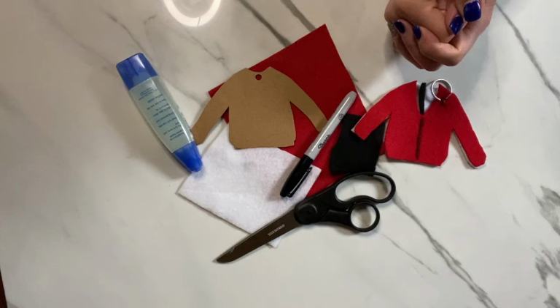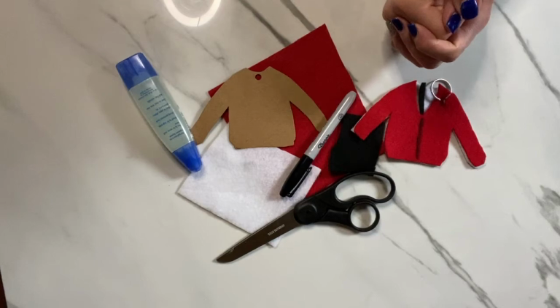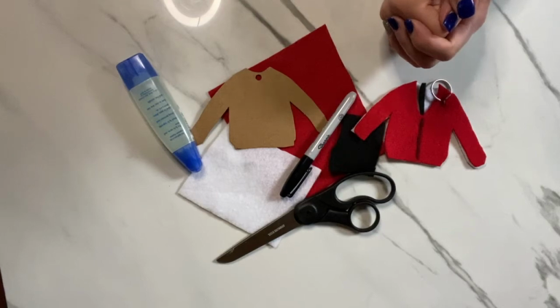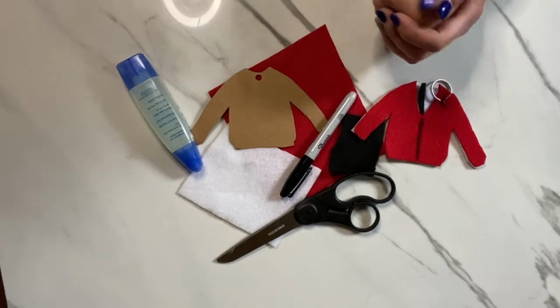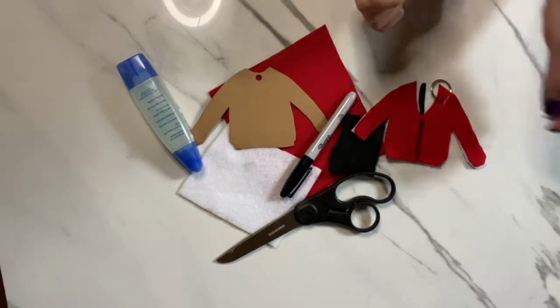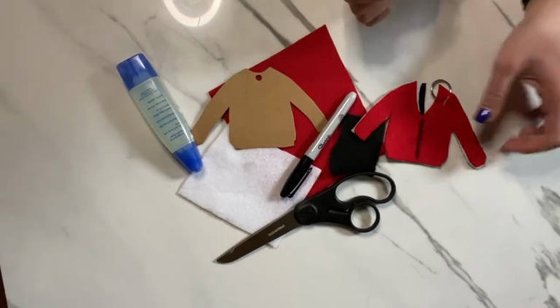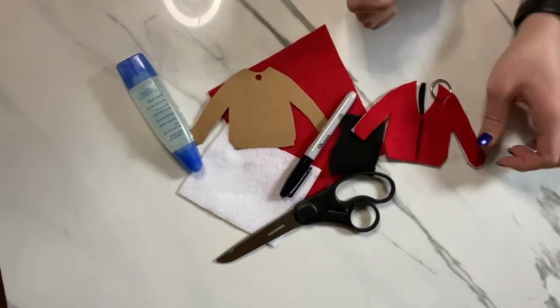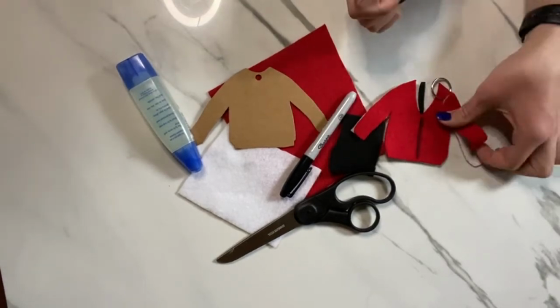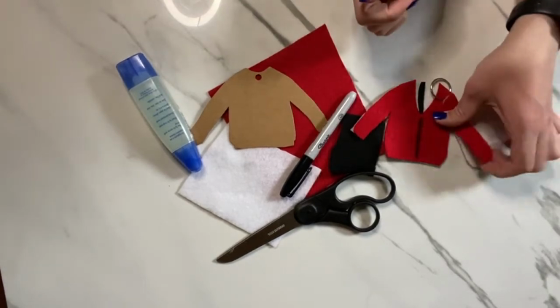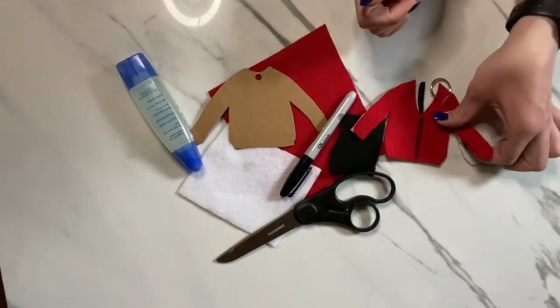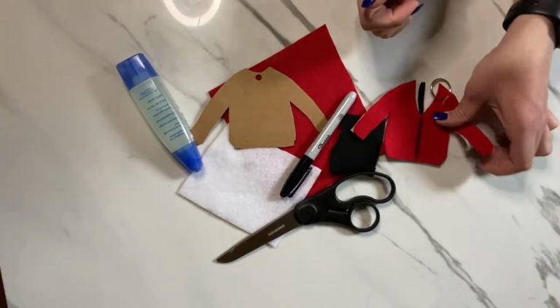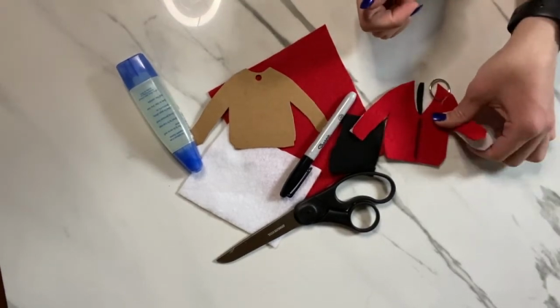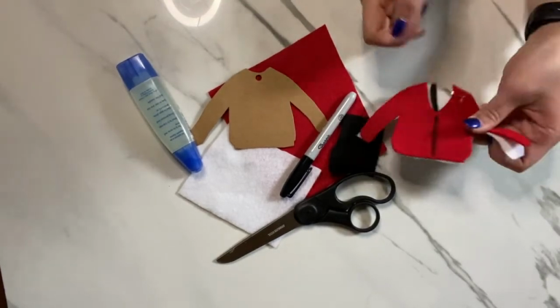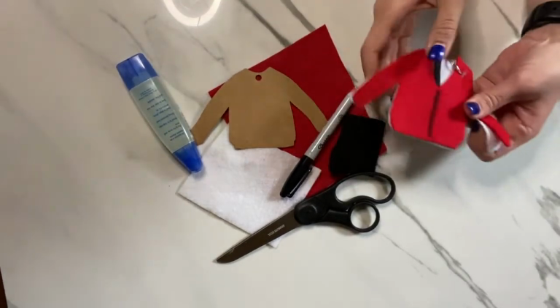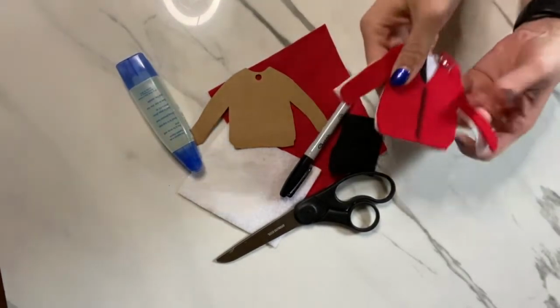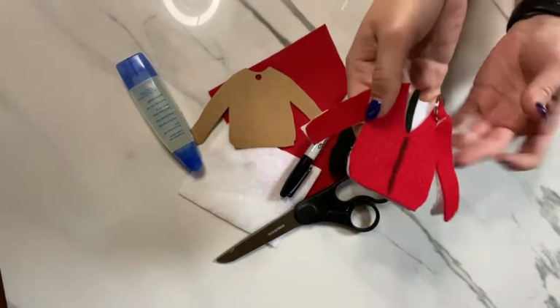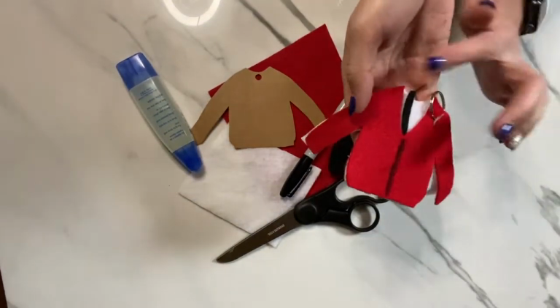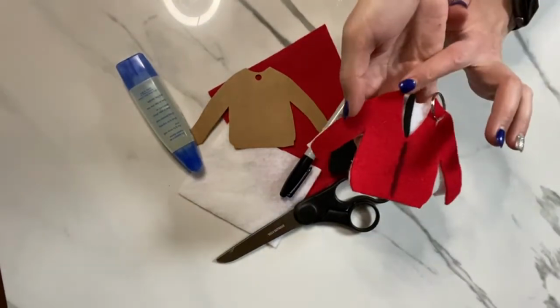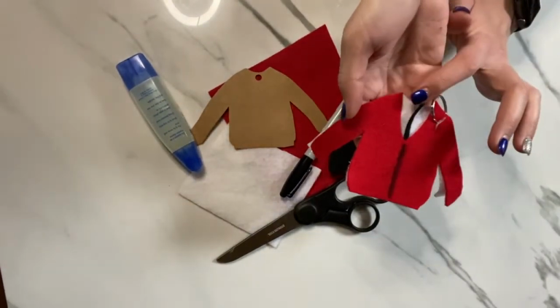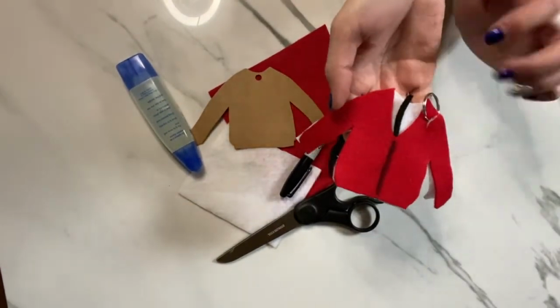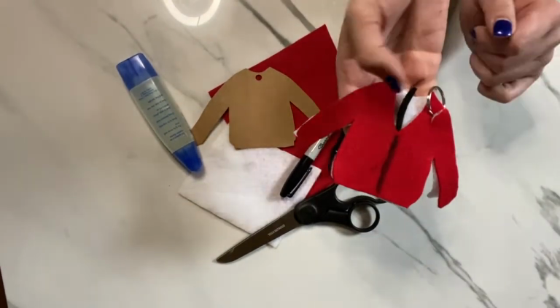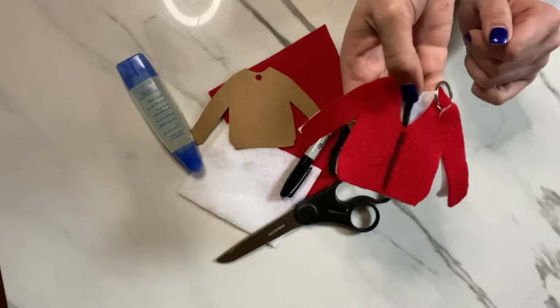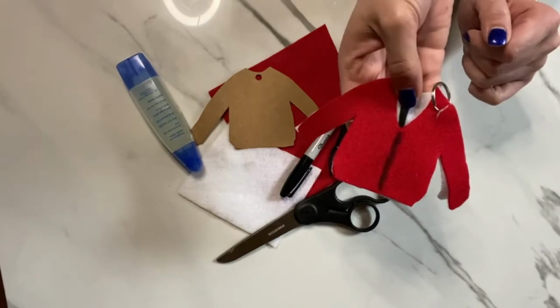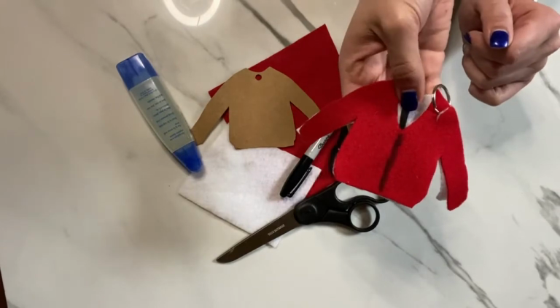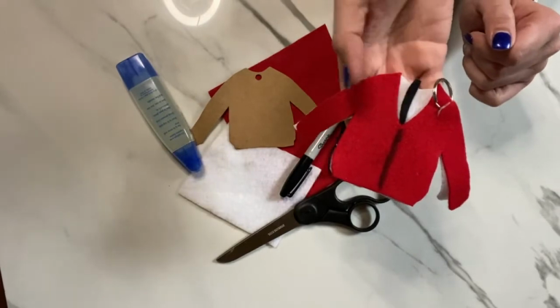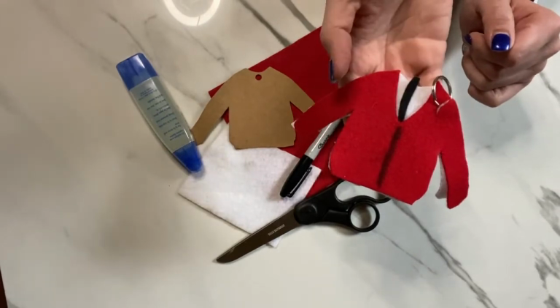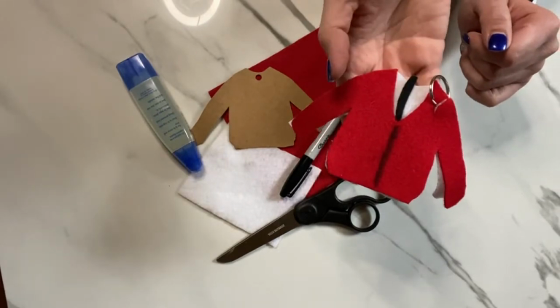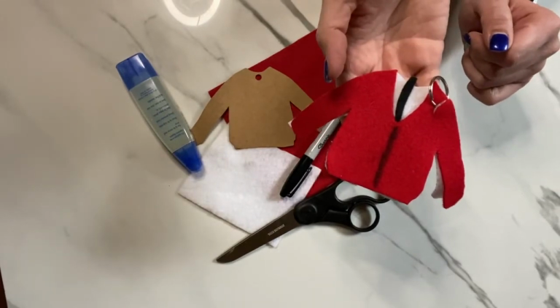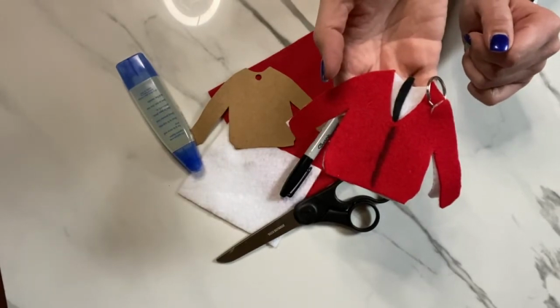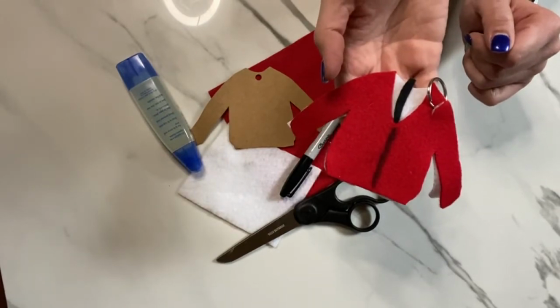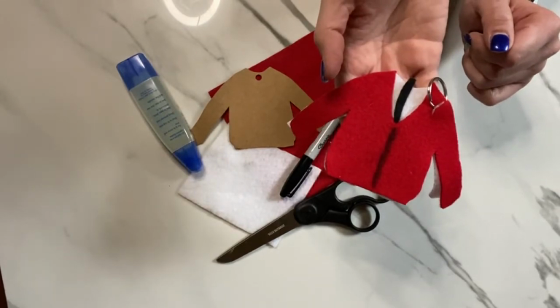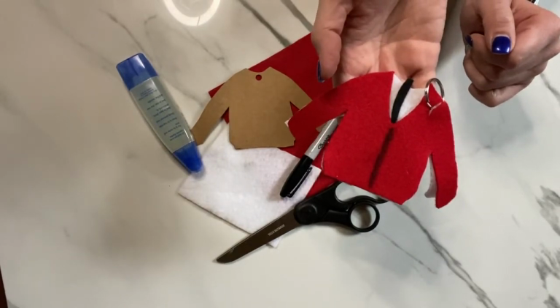Hello! Let's make a Mr. Rogers Kindness Cardigan Keychain. Ready? Here we go.